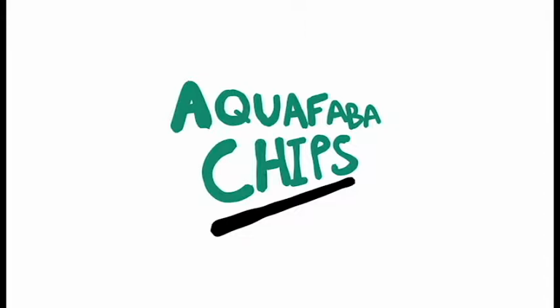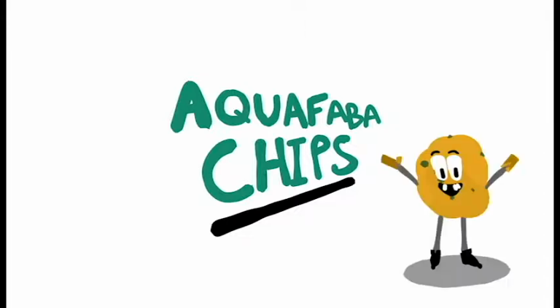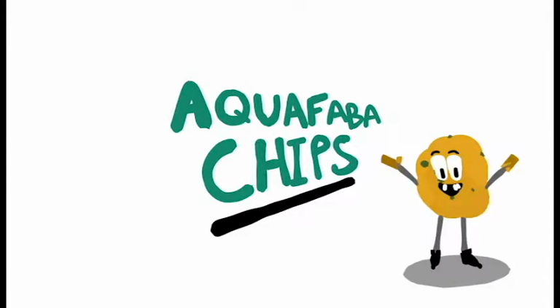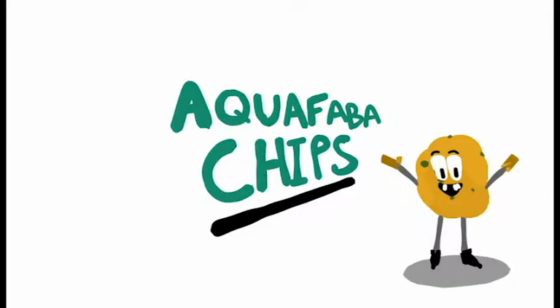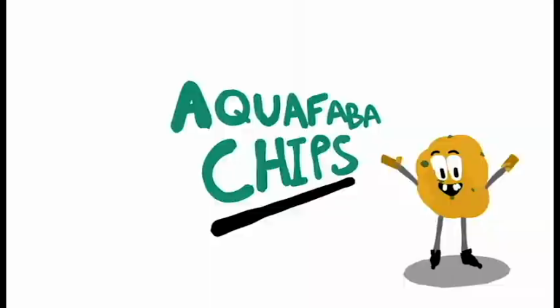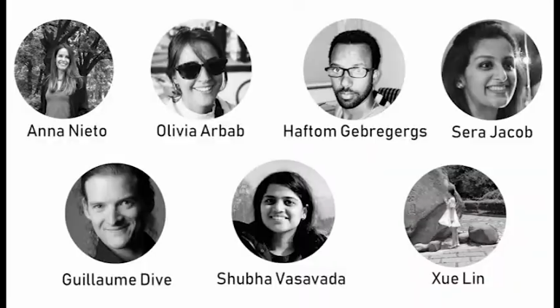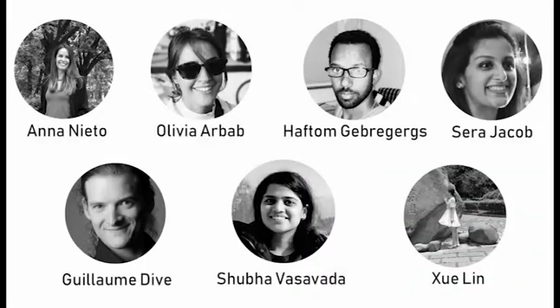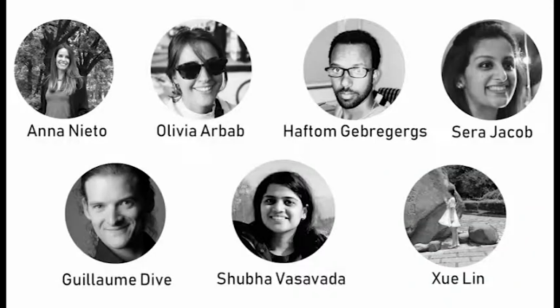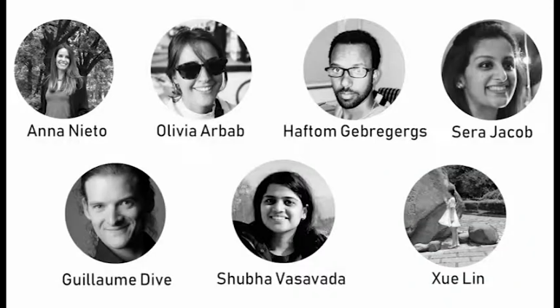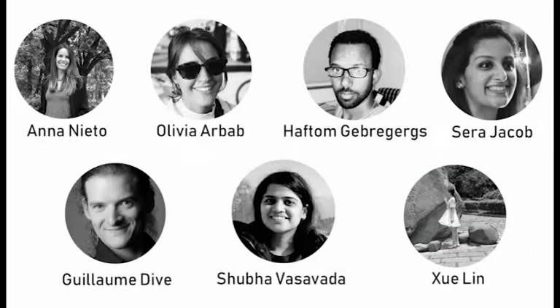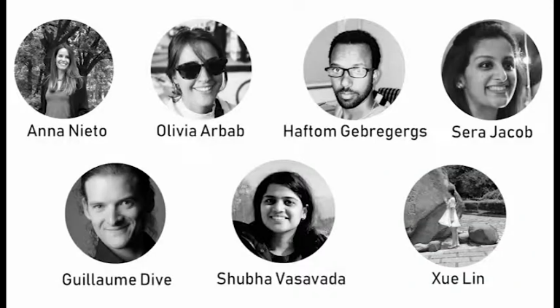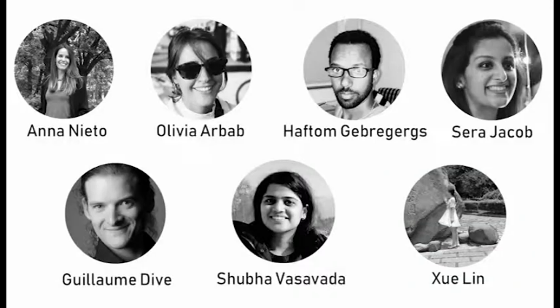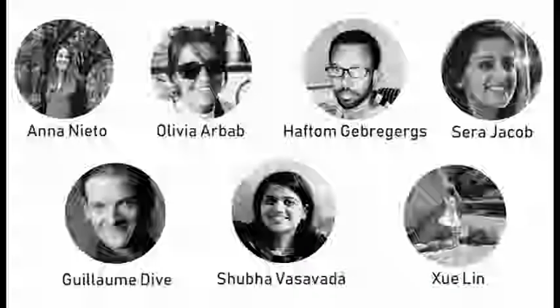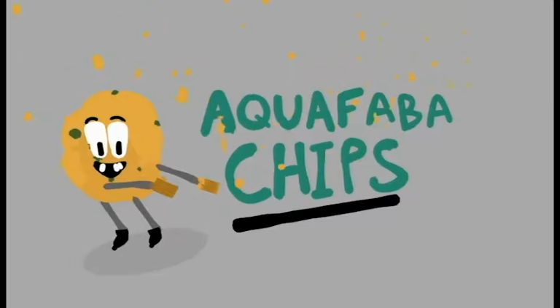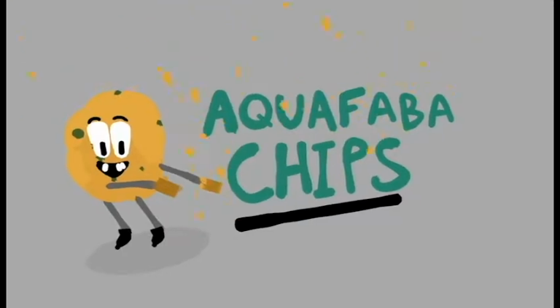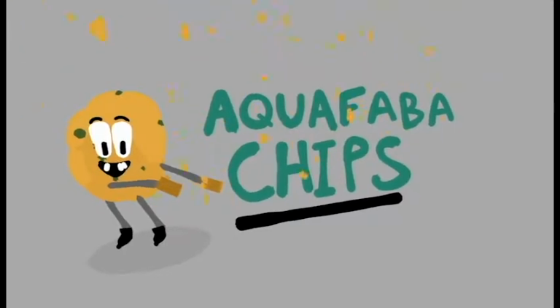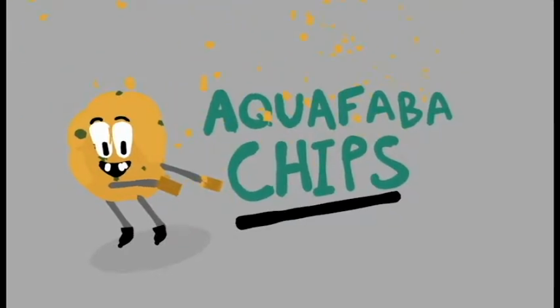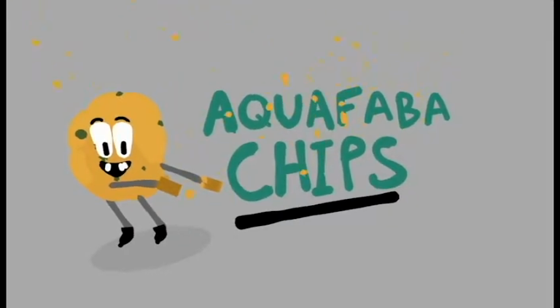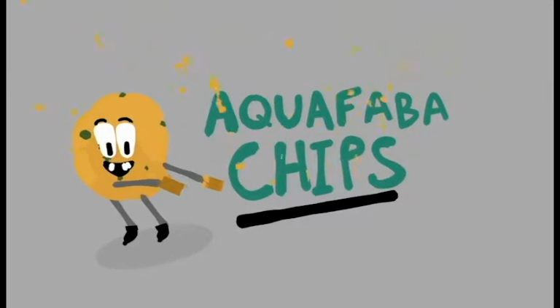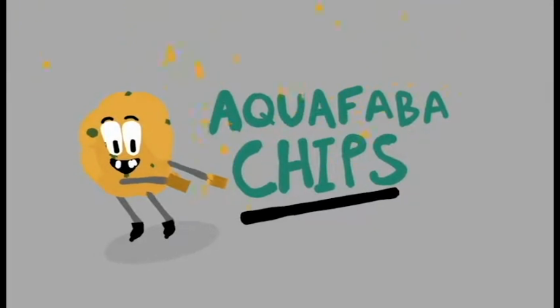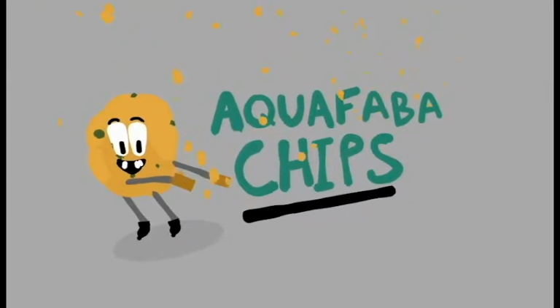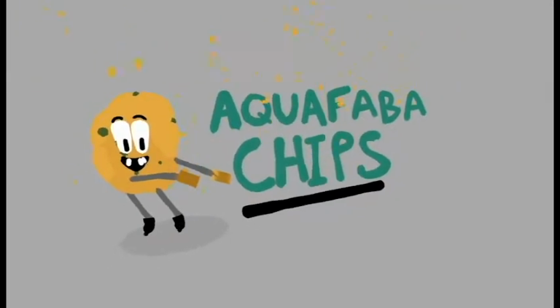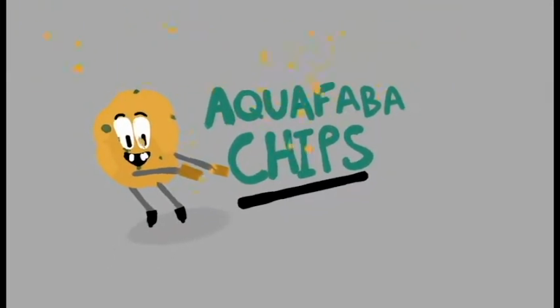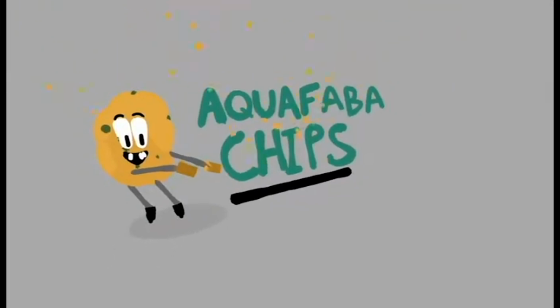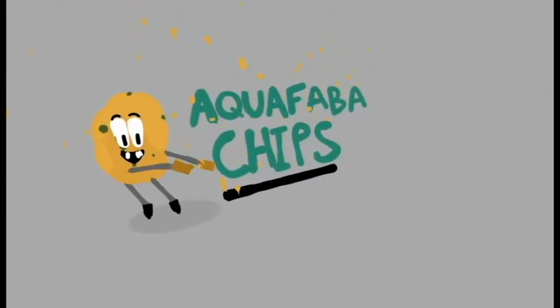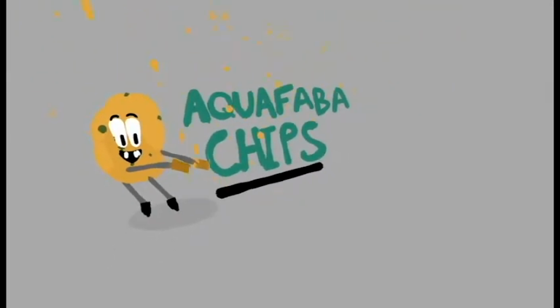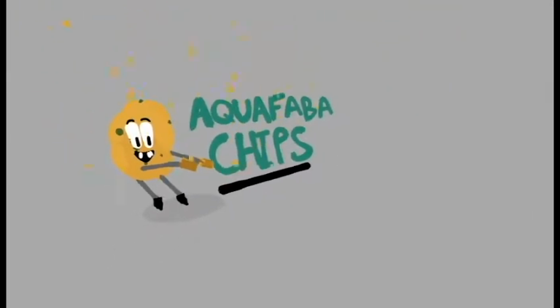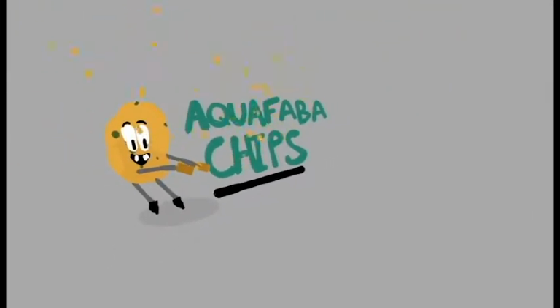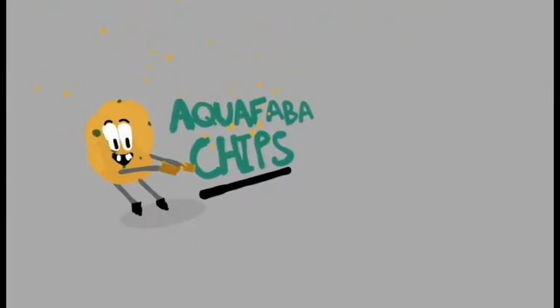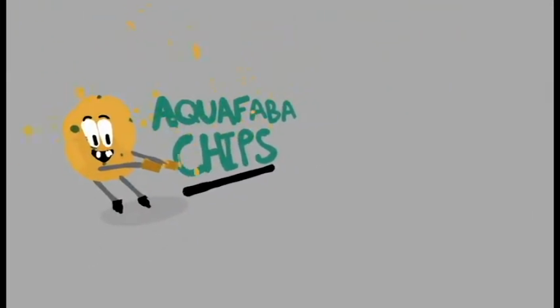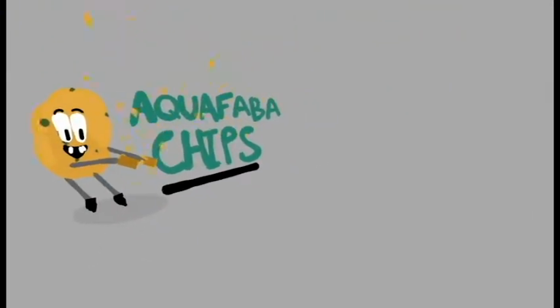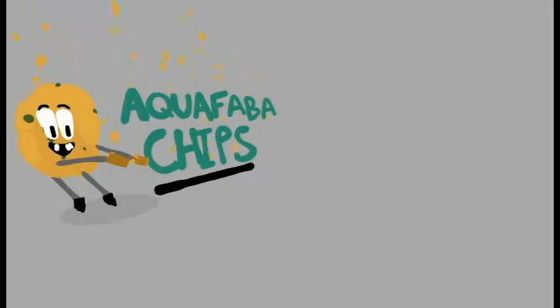Hey guys, we are group number 3 and let us introduce you to the aquafaba chips. Our product is a vegan snack, so healthy and even a good source of protein.